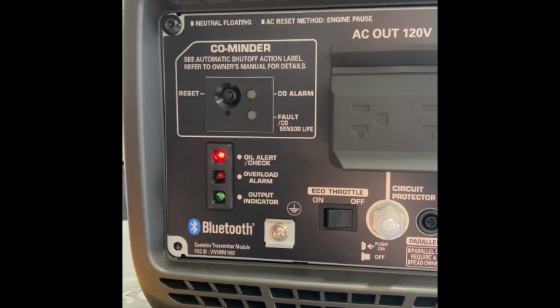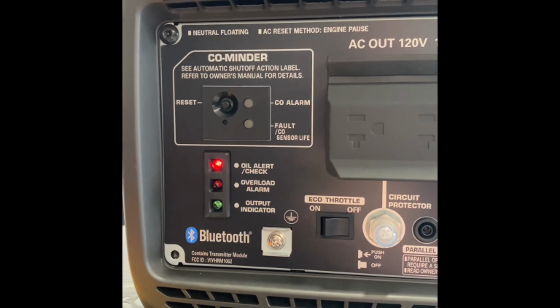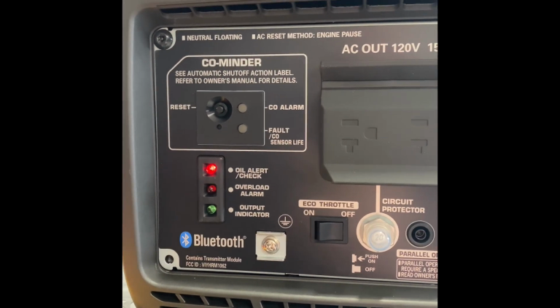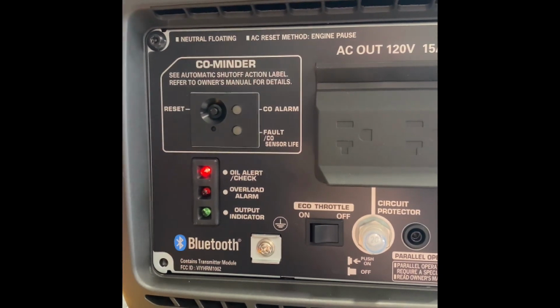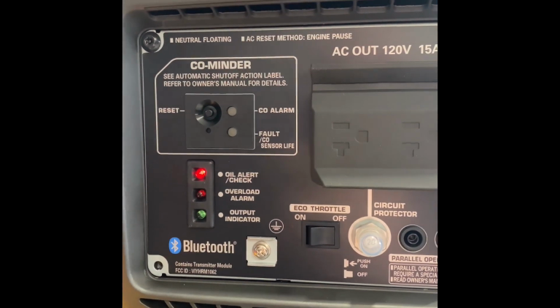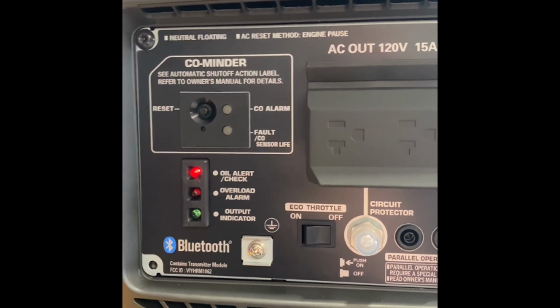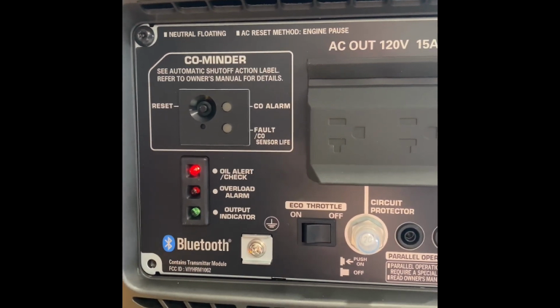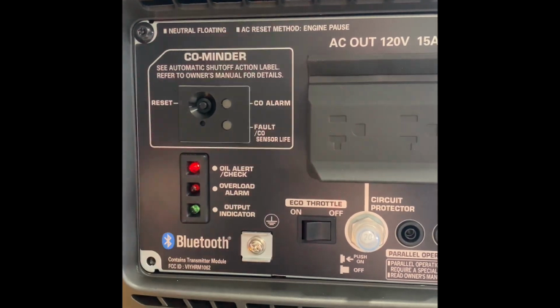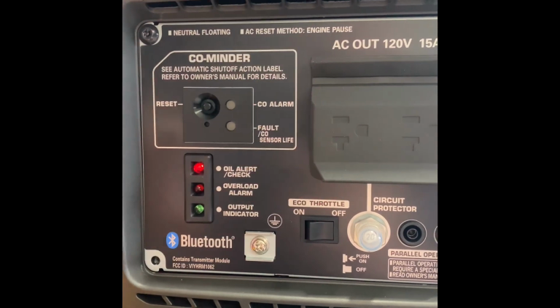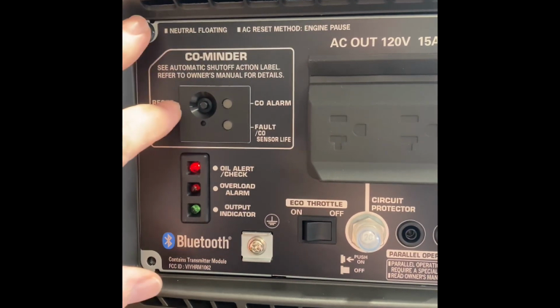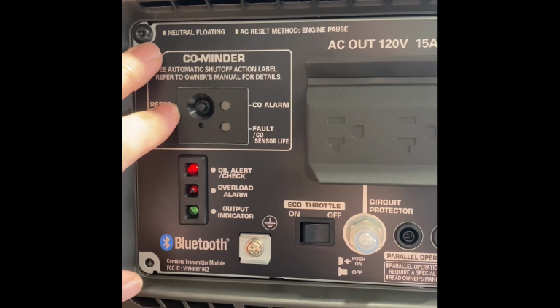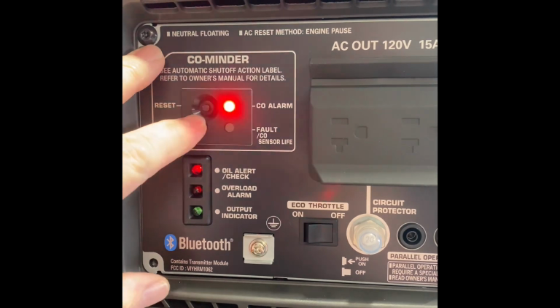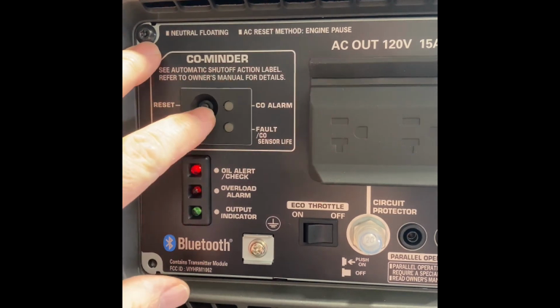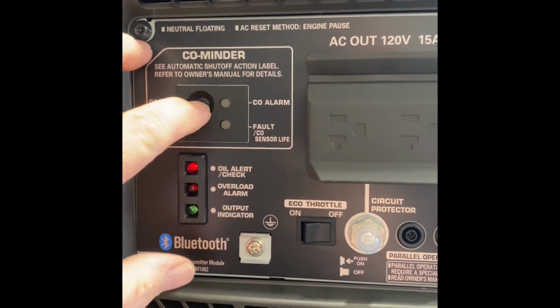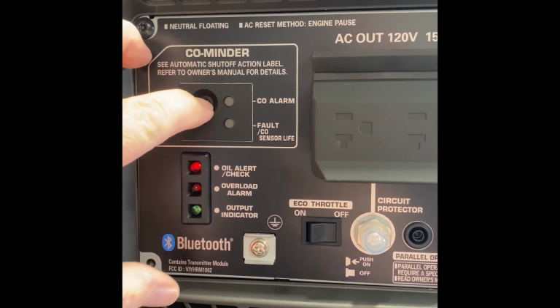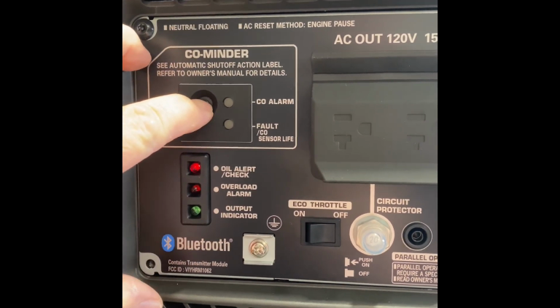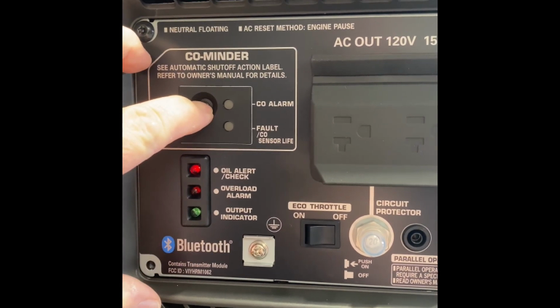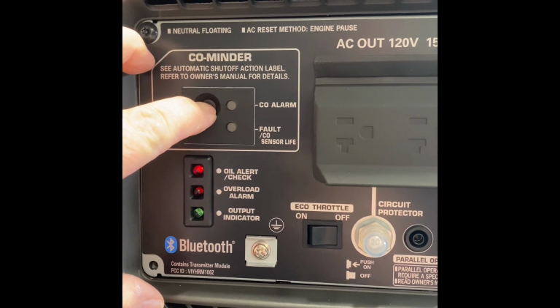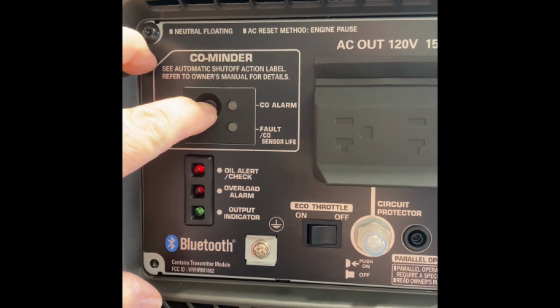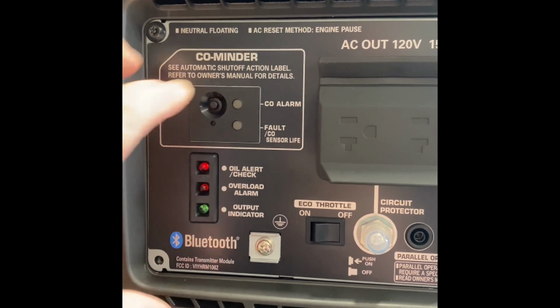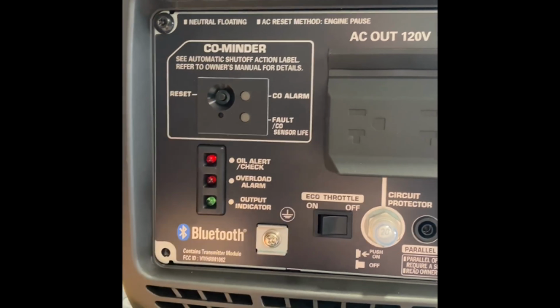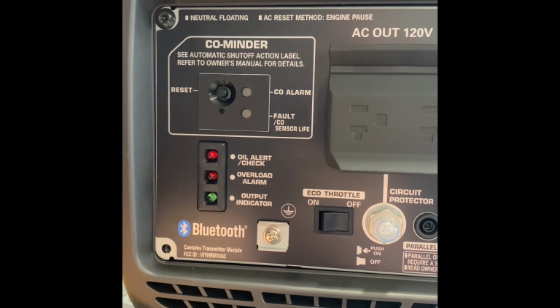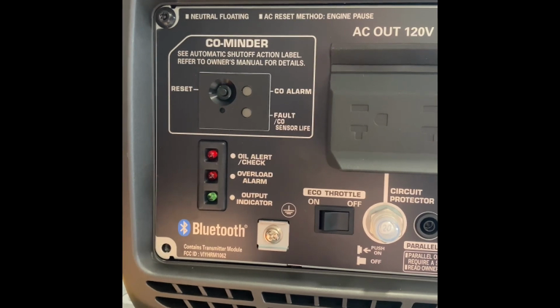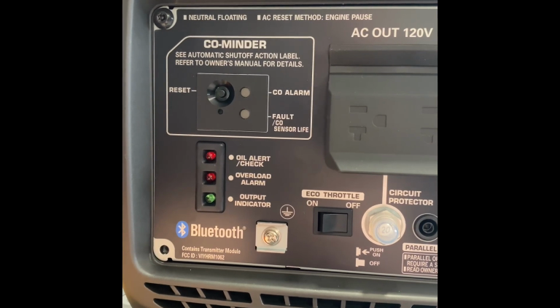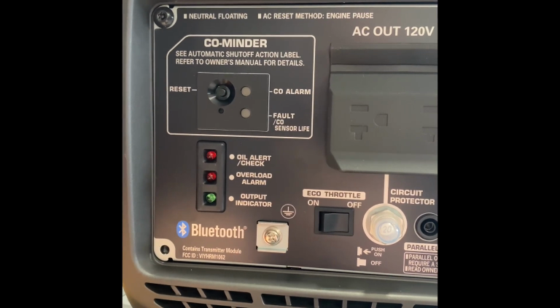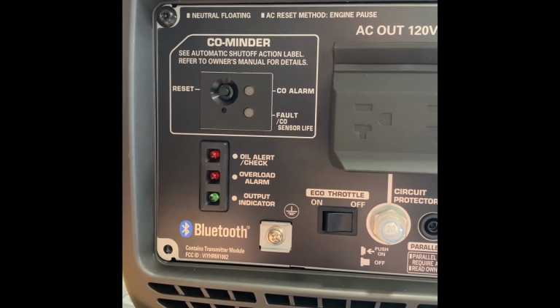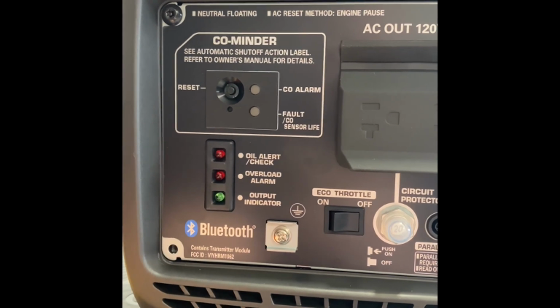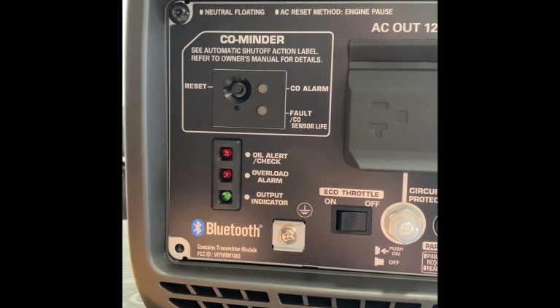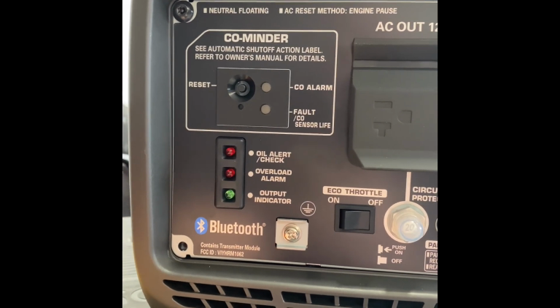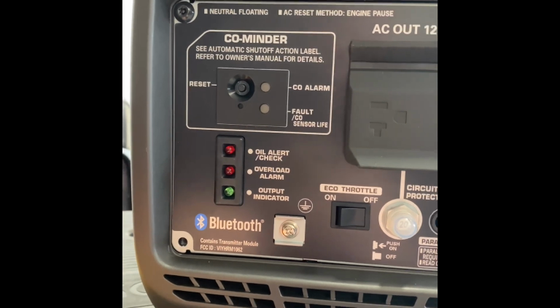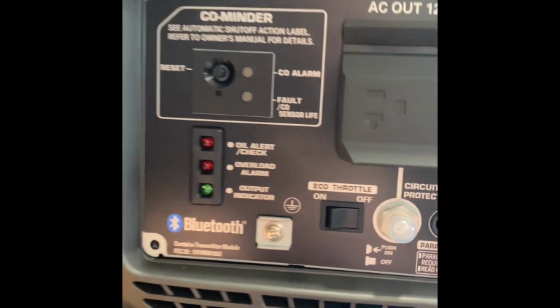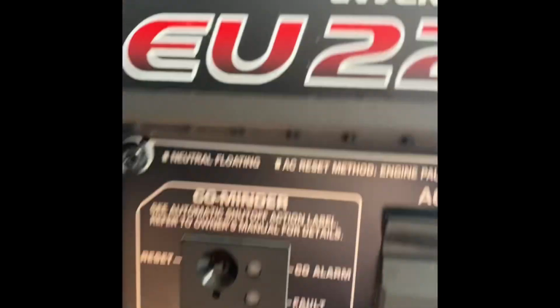All right, so there's the co trip. Reset.